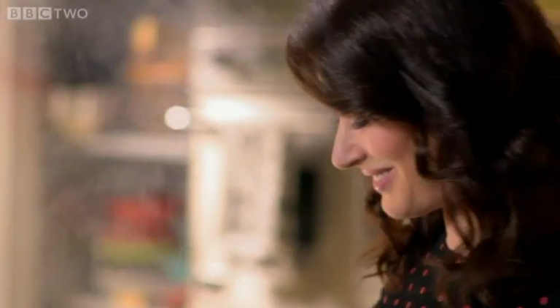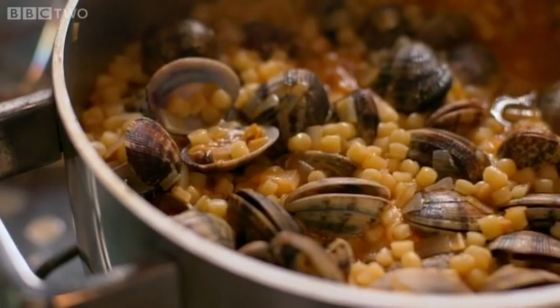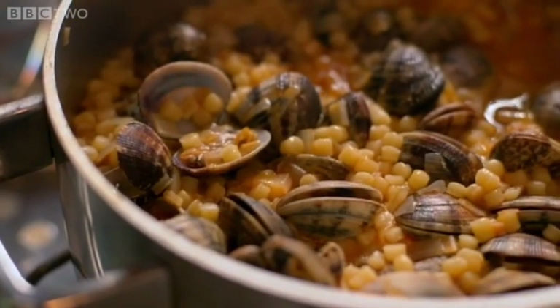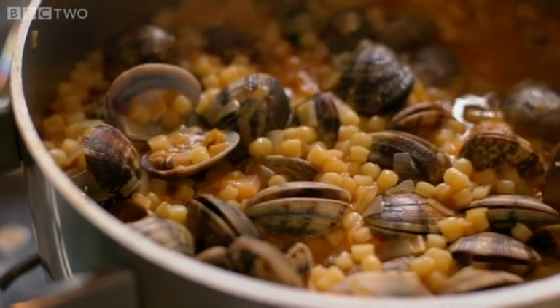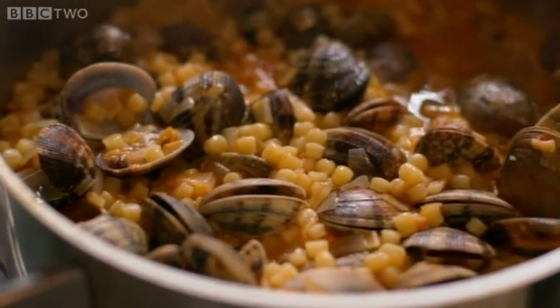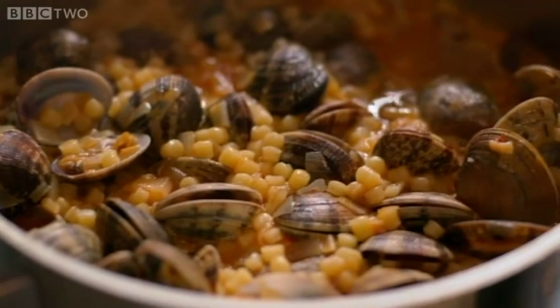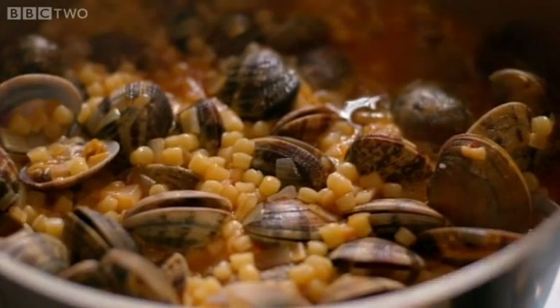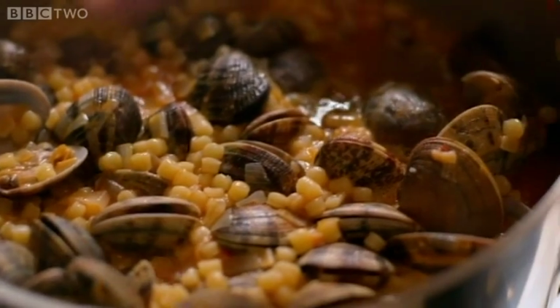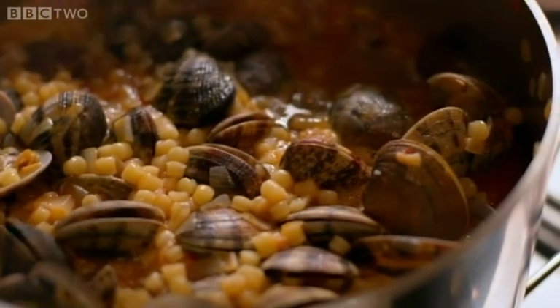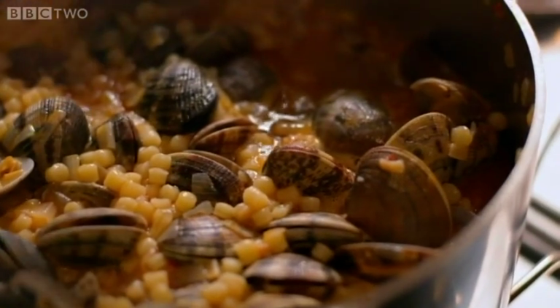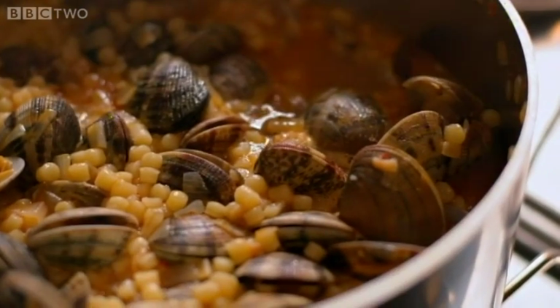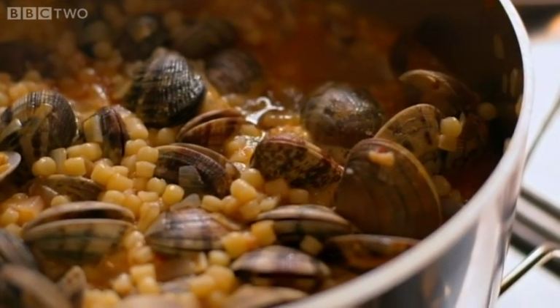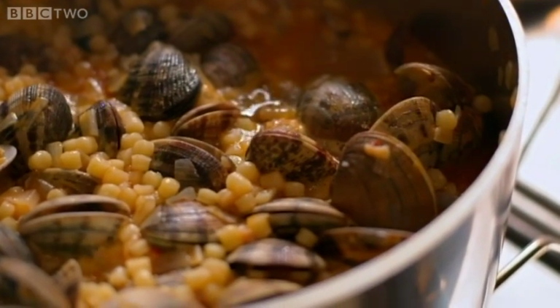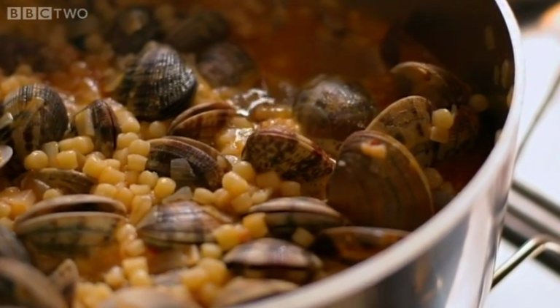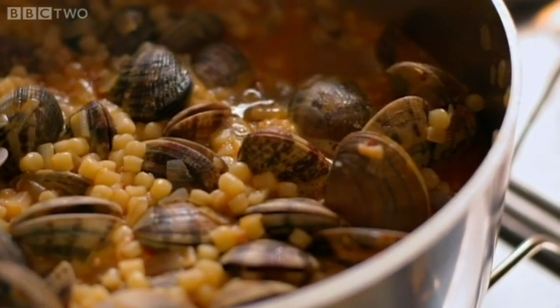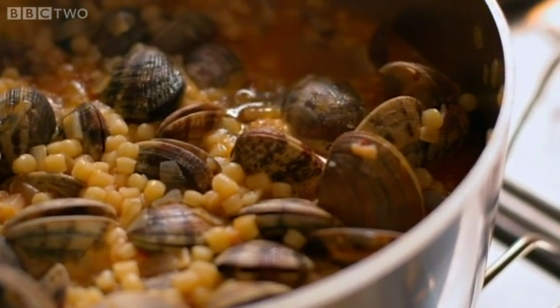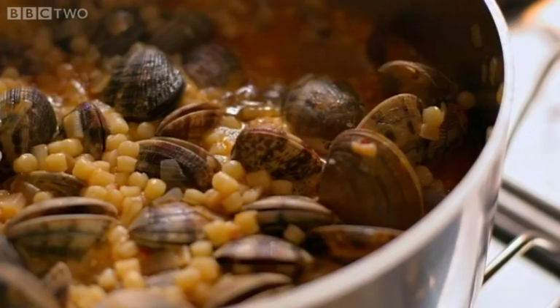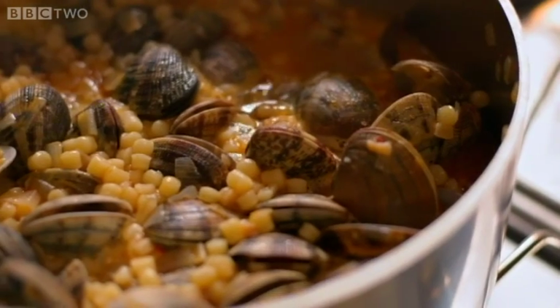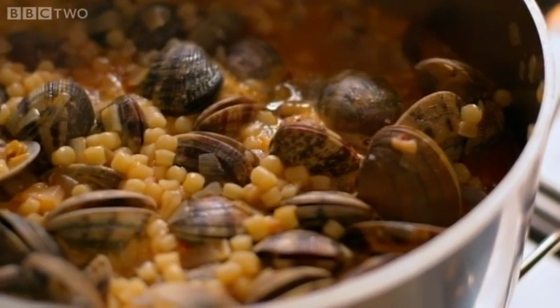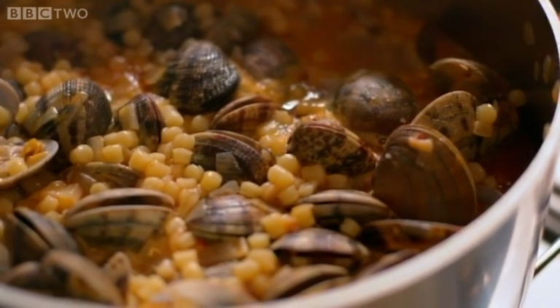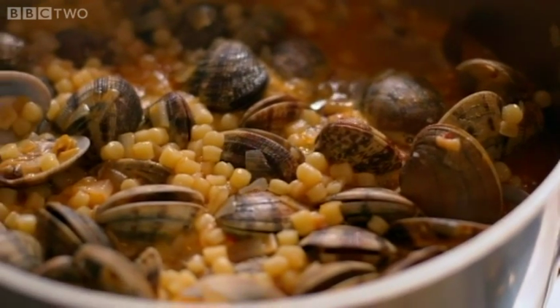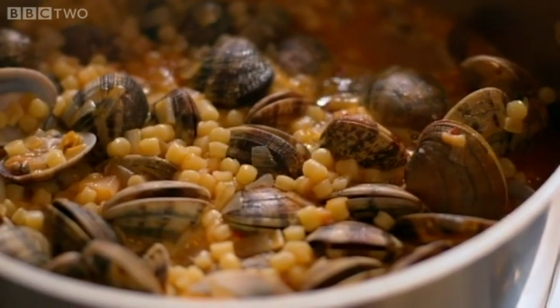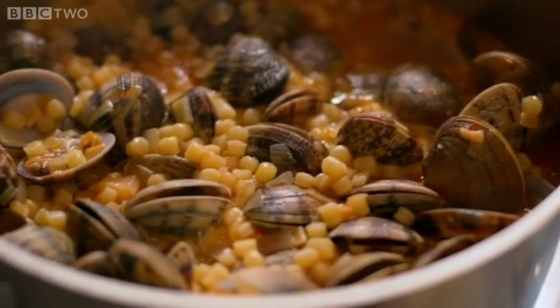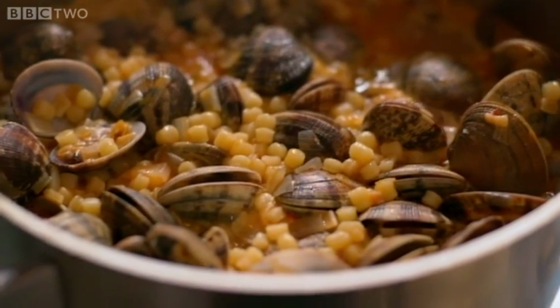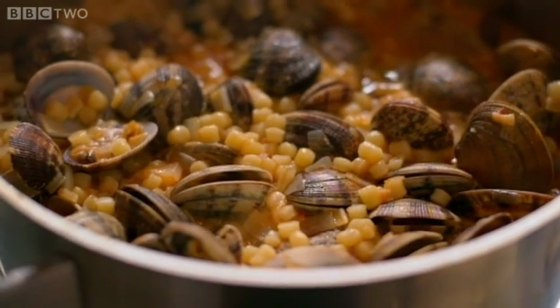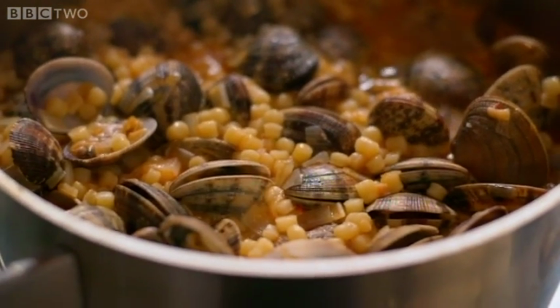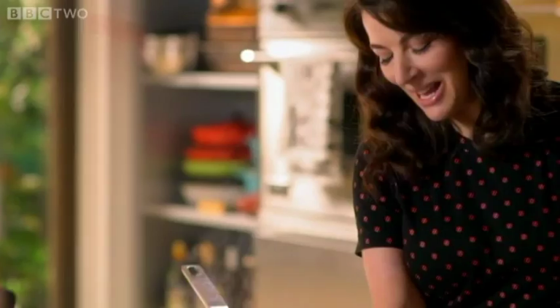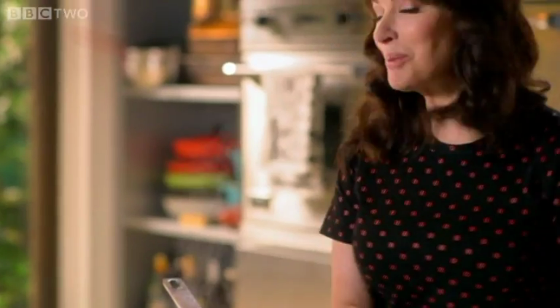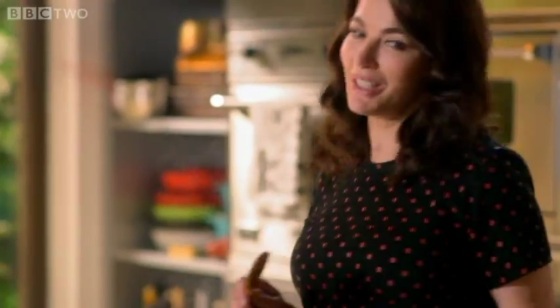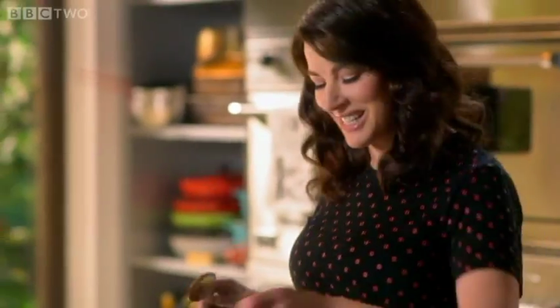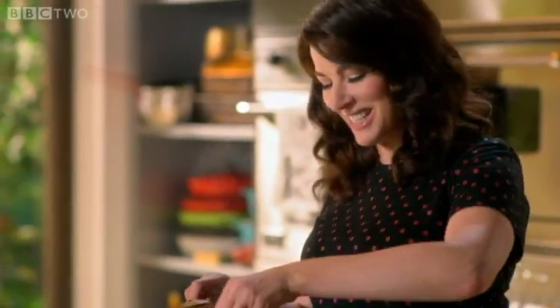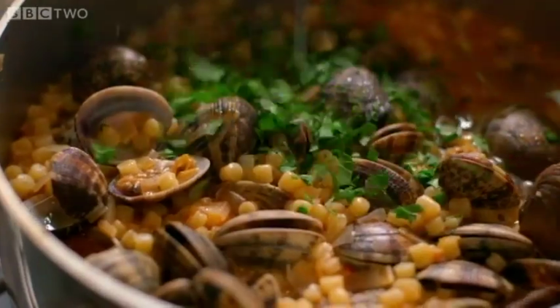I love it when the clams have opened and the fregola is nestling inside the shells on the cushions of clam. Beautiful — oh, and the smell! I am transported to the Italian seaside.